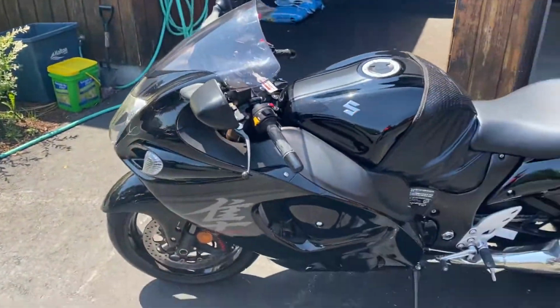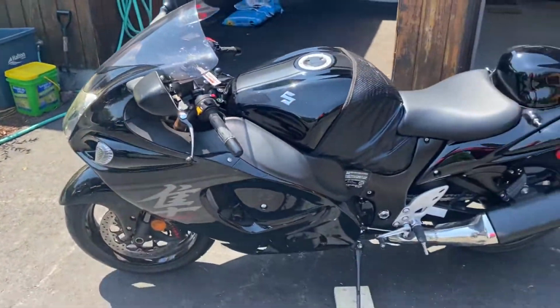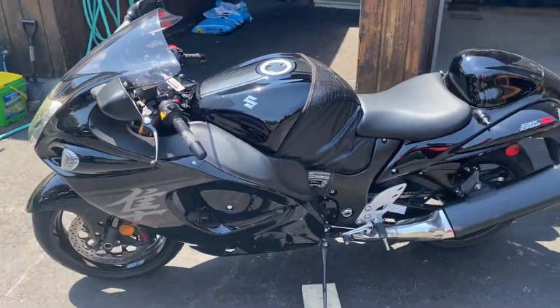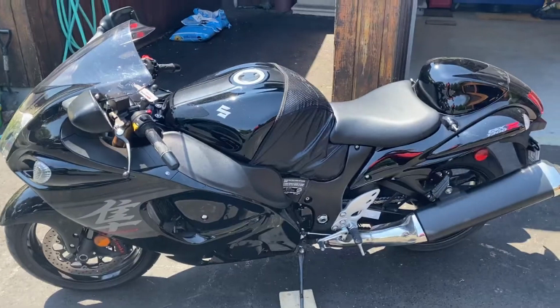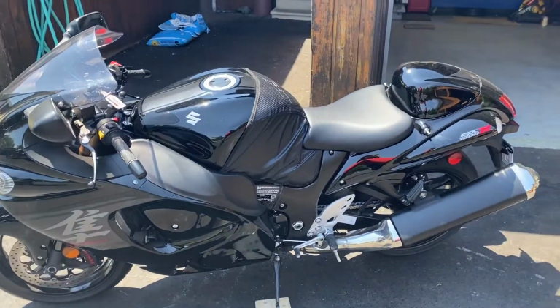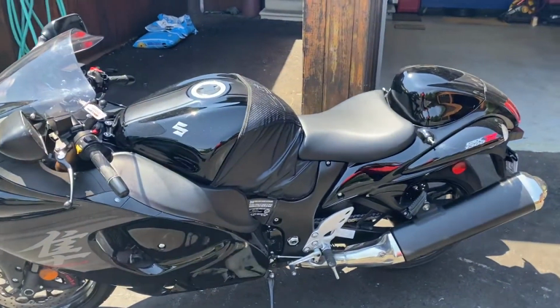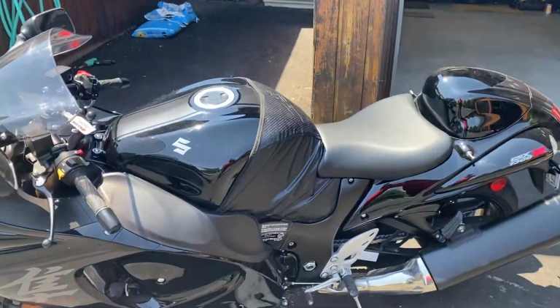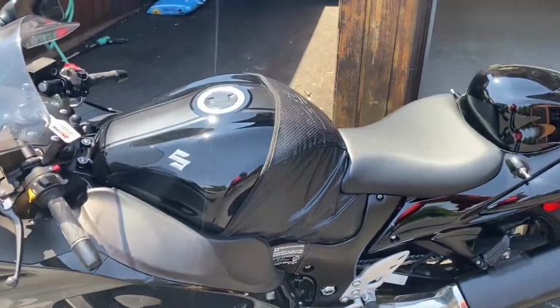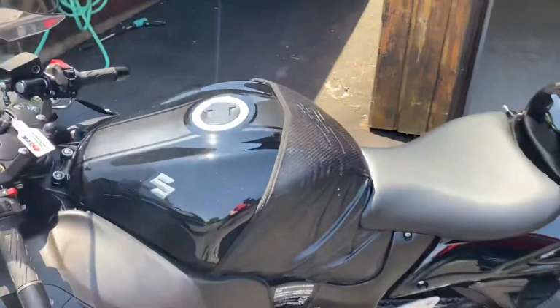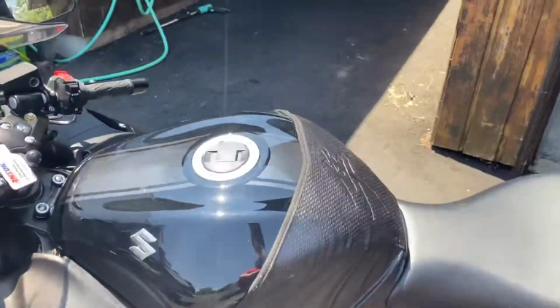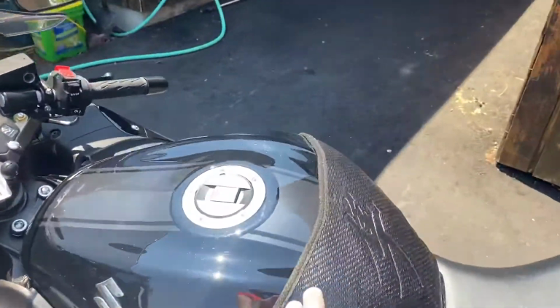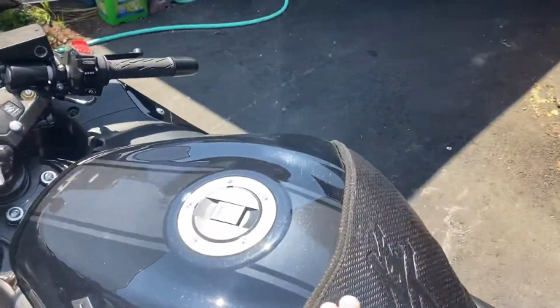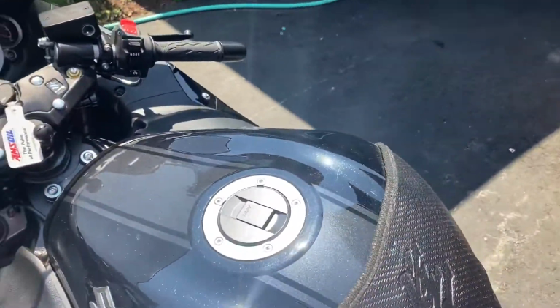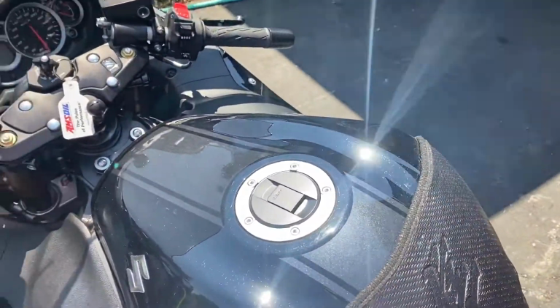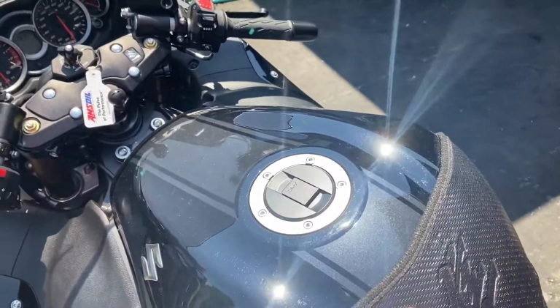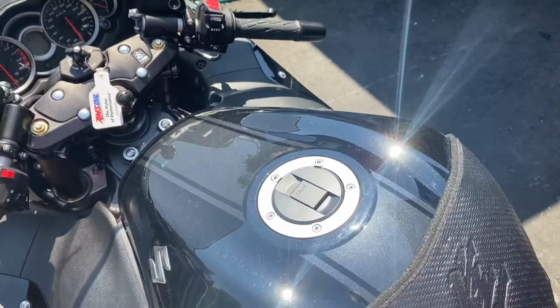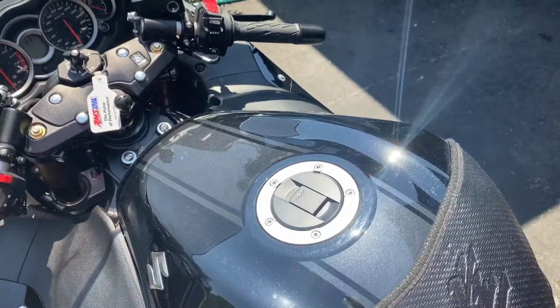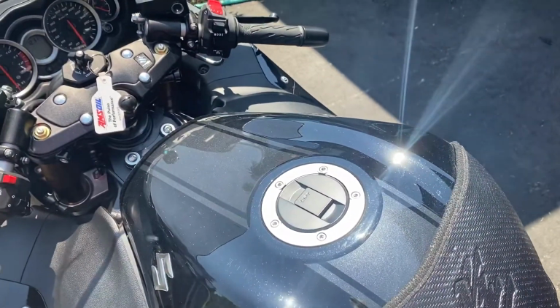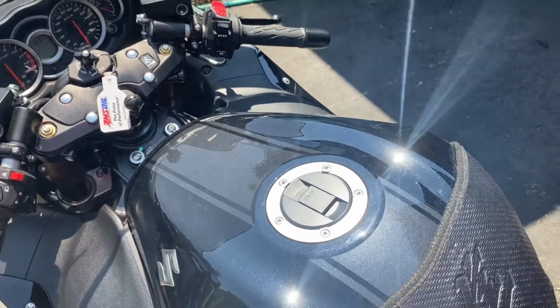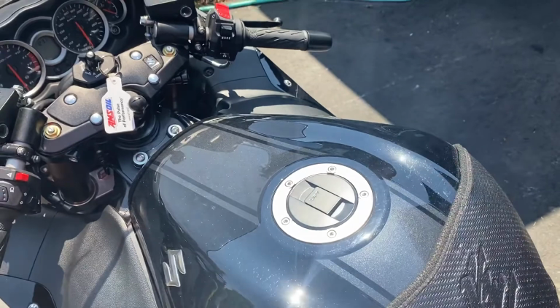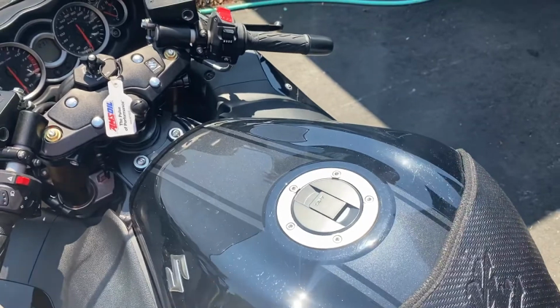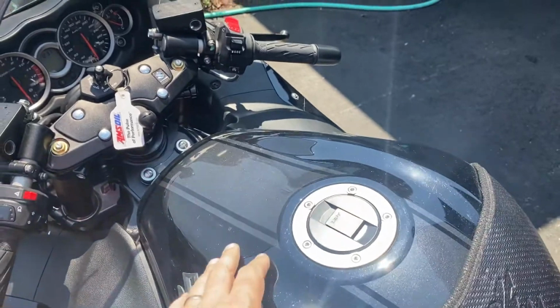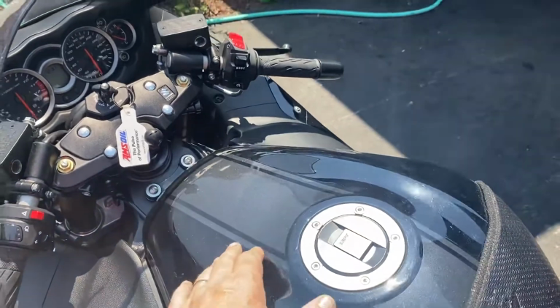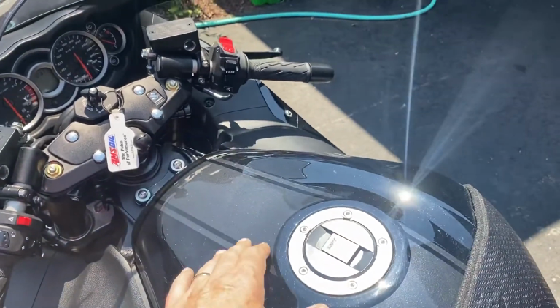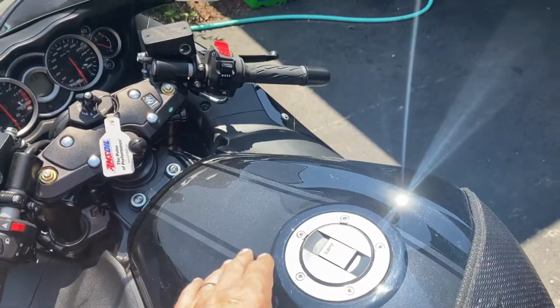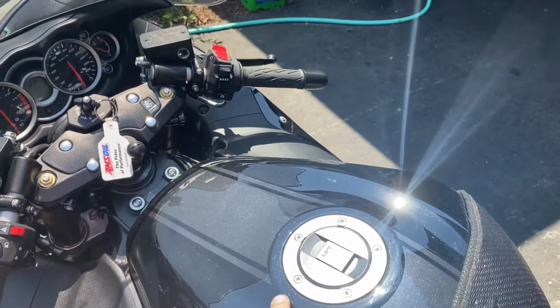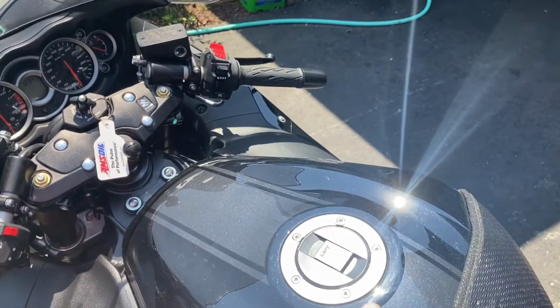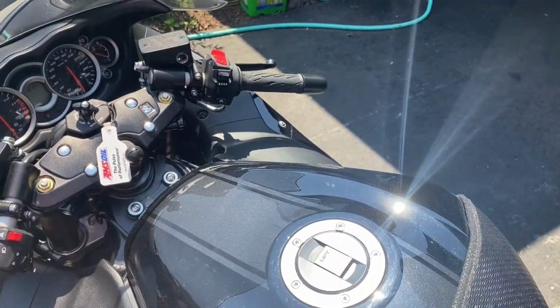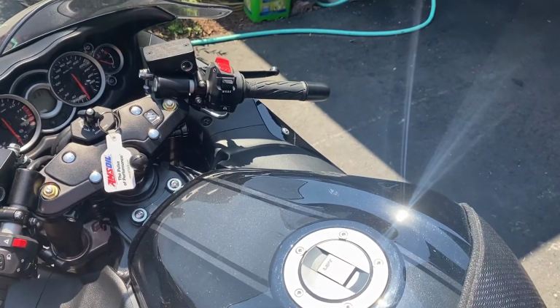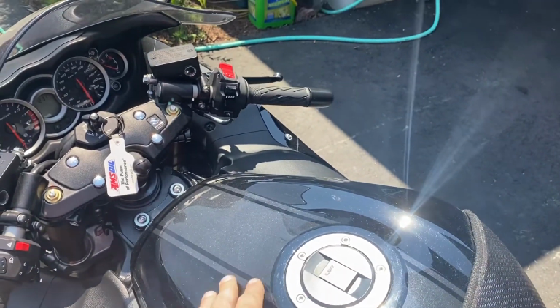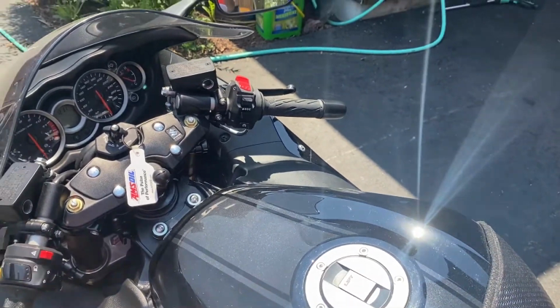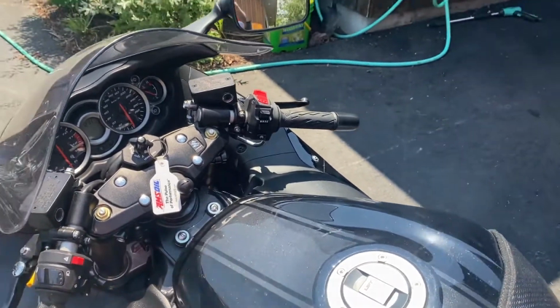The only additions to the bike are a bra that's protected the paint. It's black with a beautiful silver or gray stripe on it.